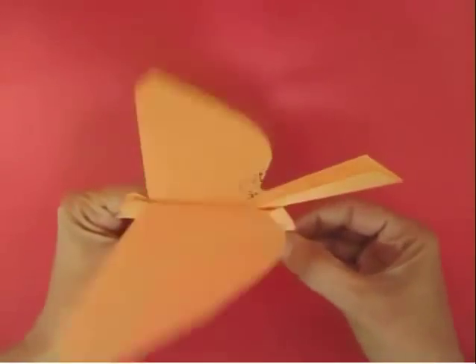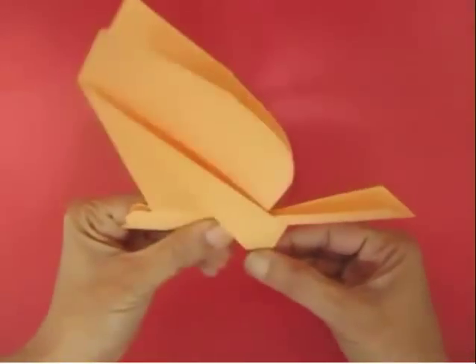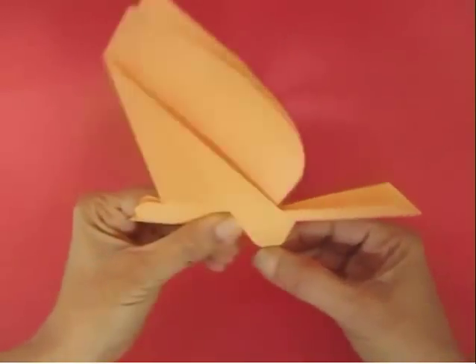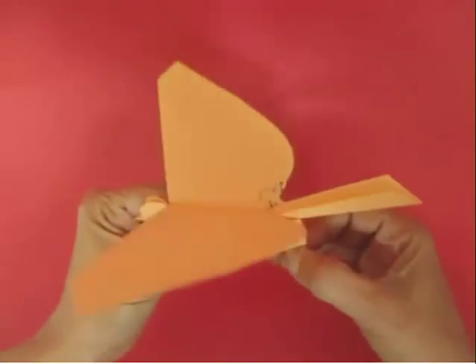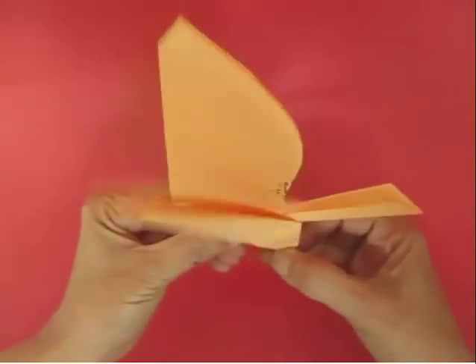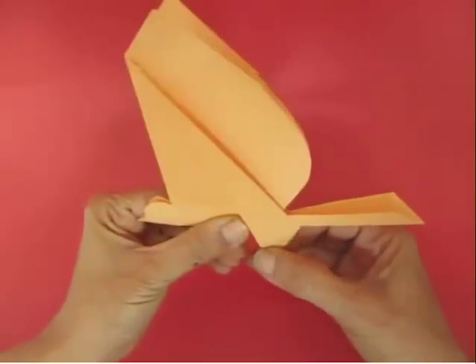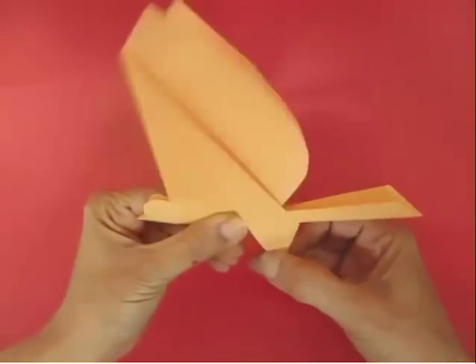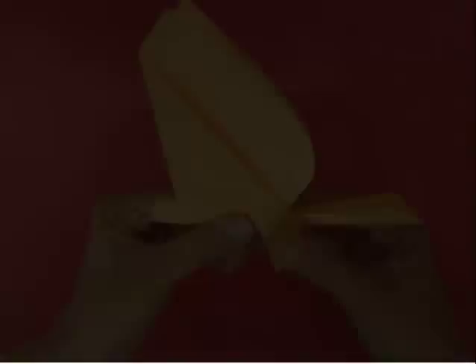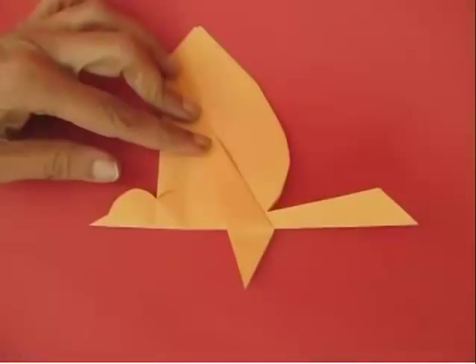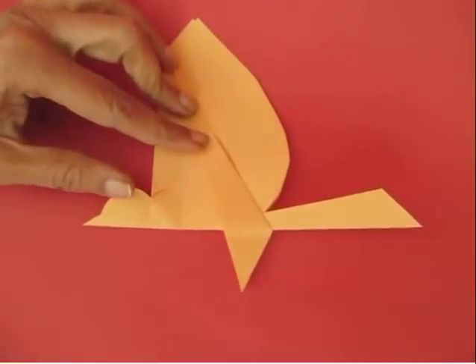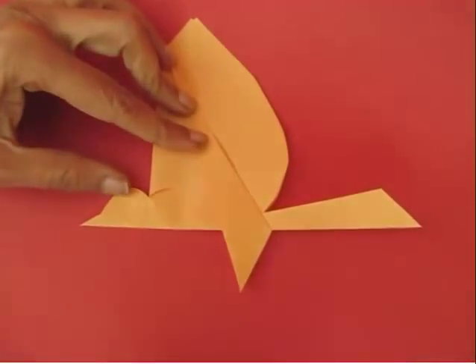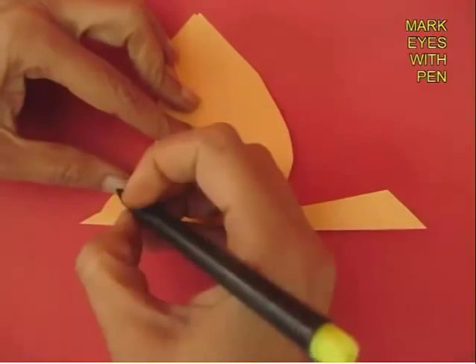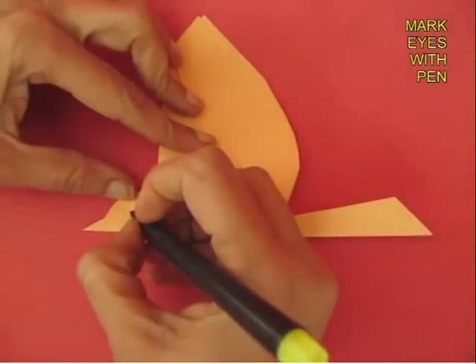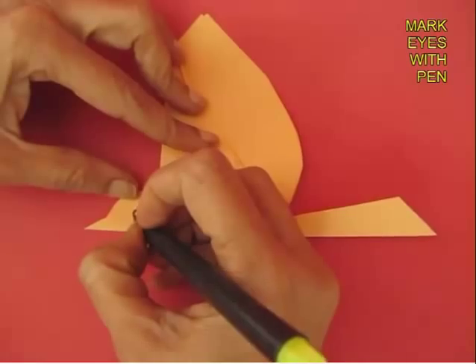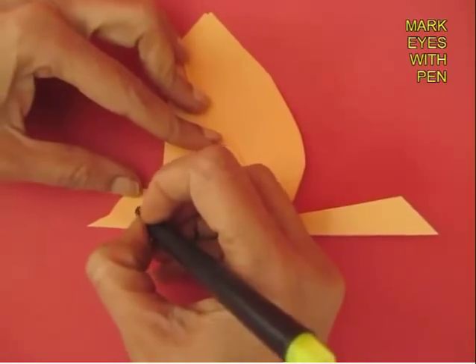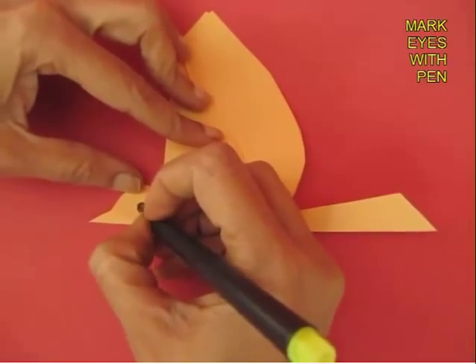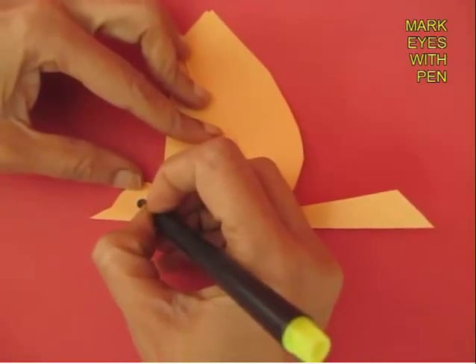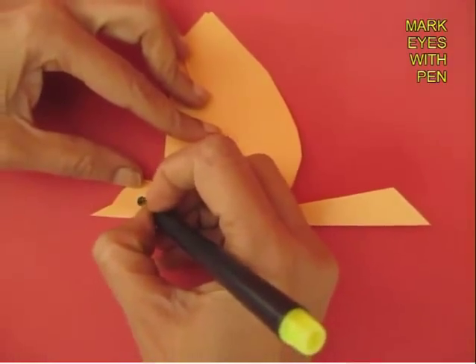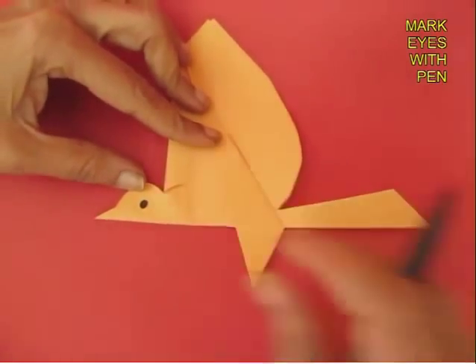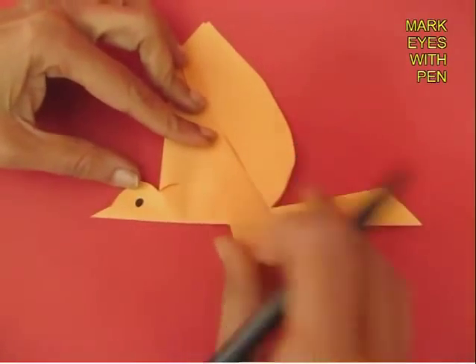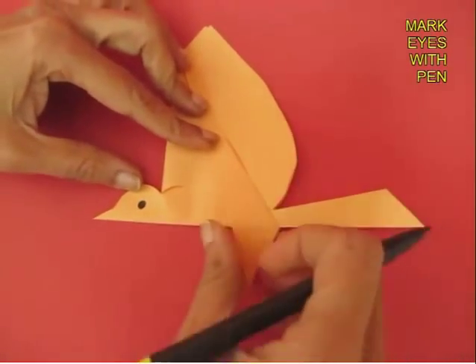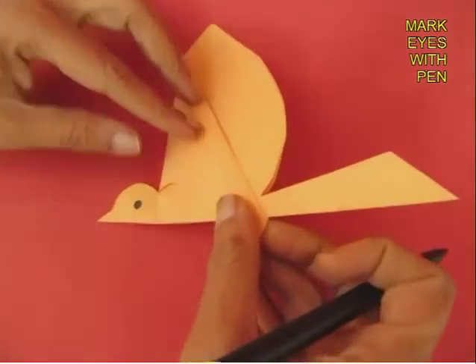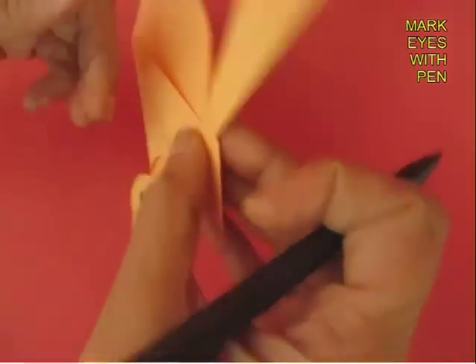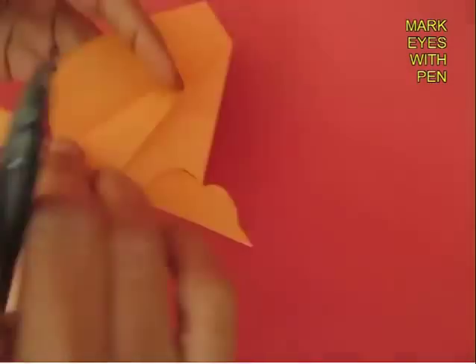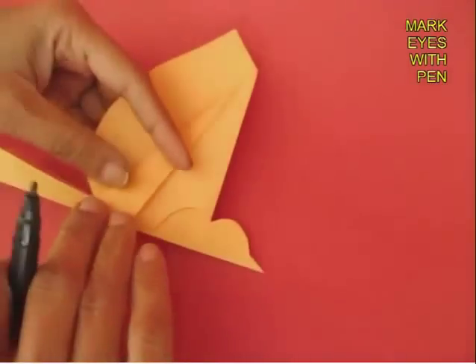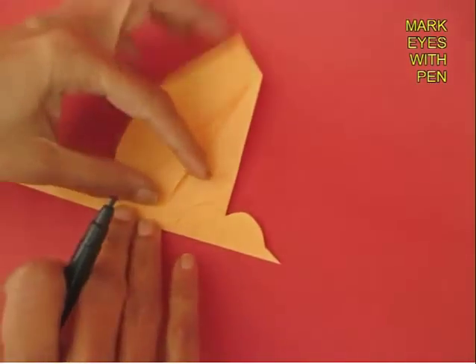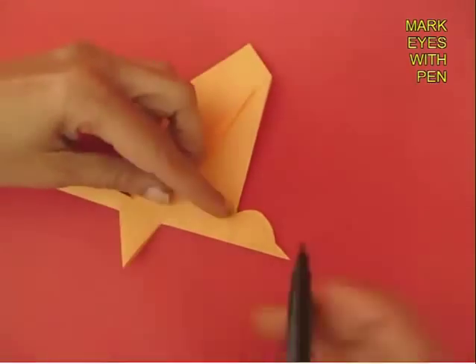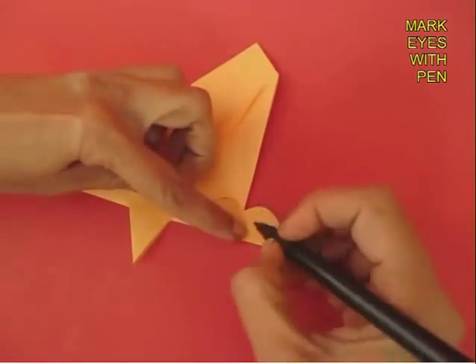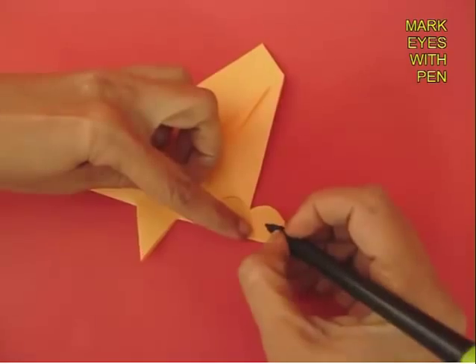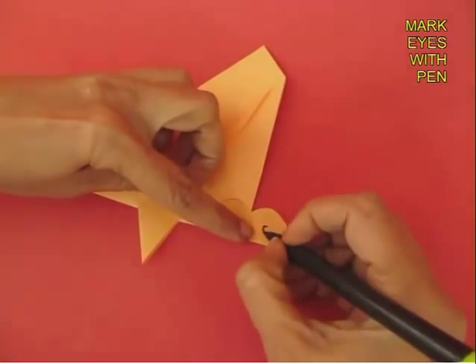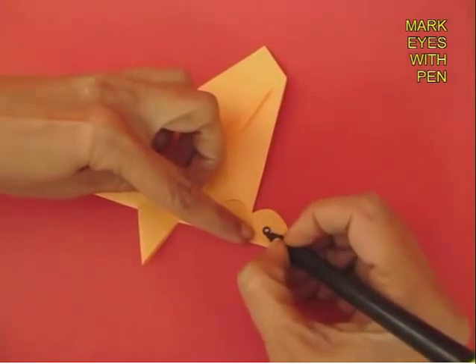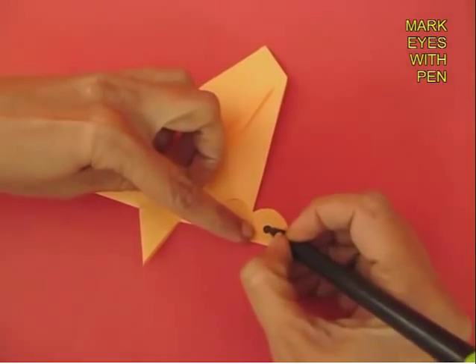The bird is now ready. It doesn't have an eye, so we will now make an eye on the head of the bird. Mark the eyes with the pen on both sides of the model.